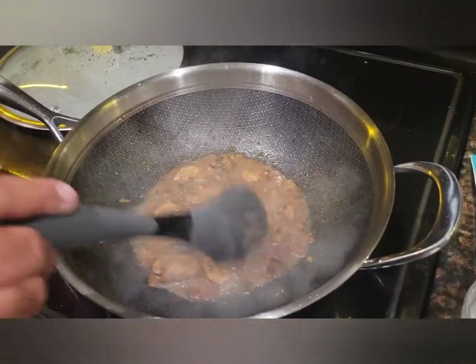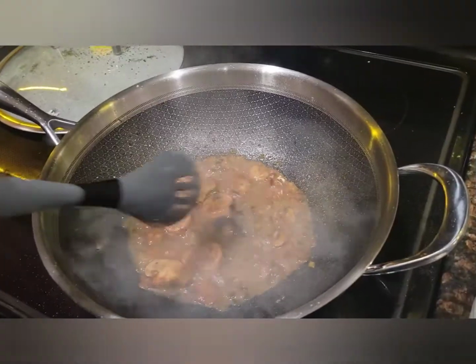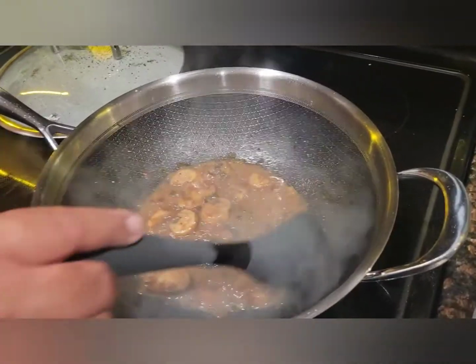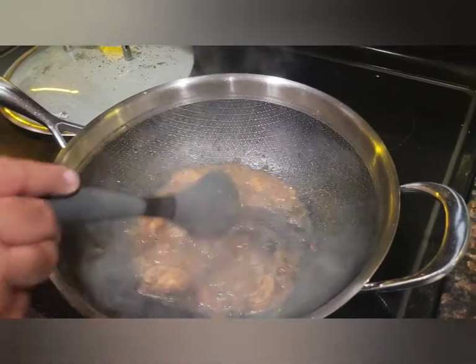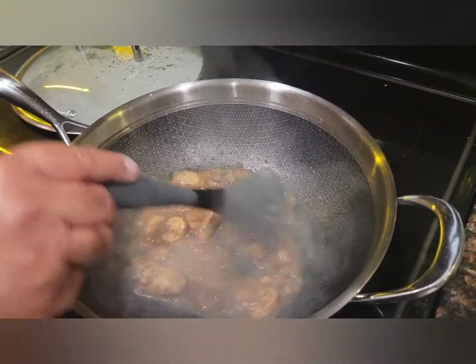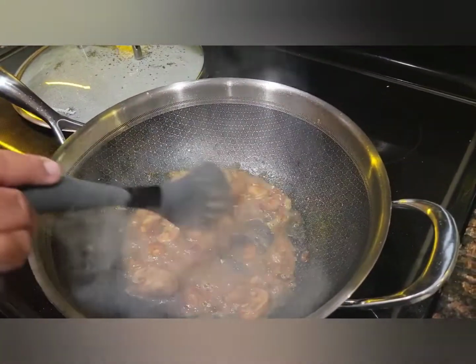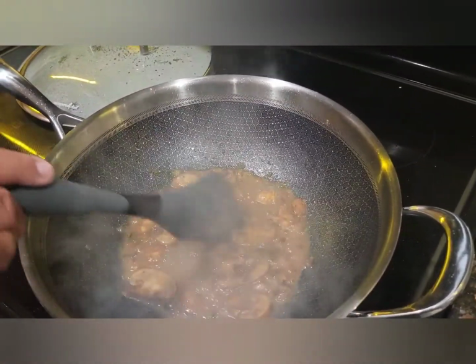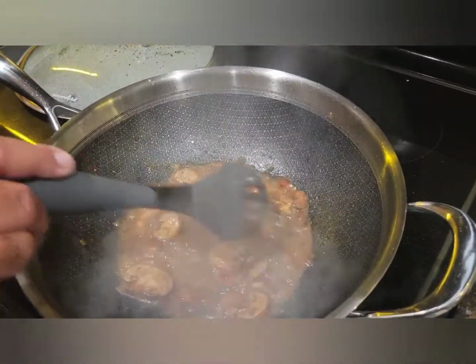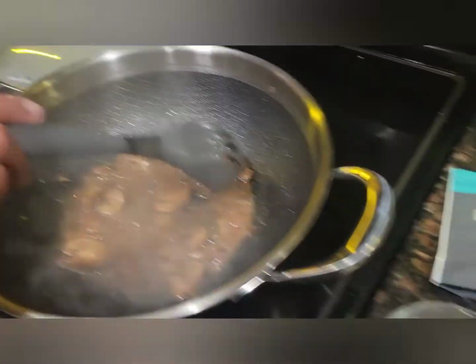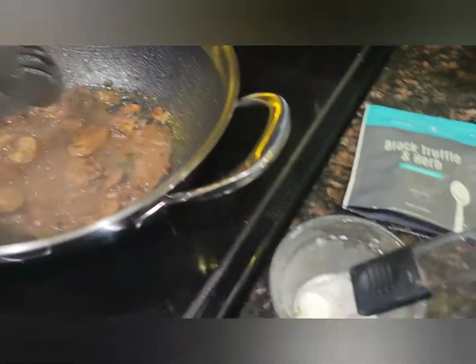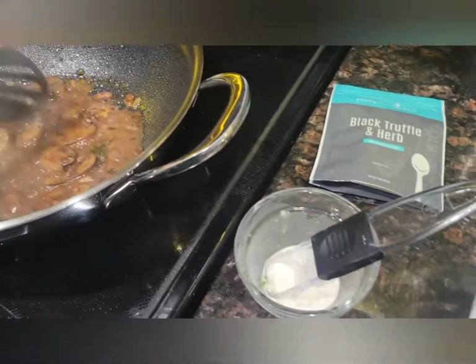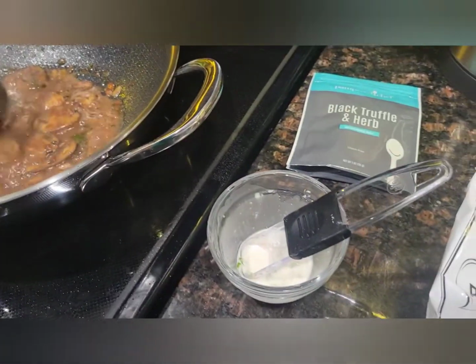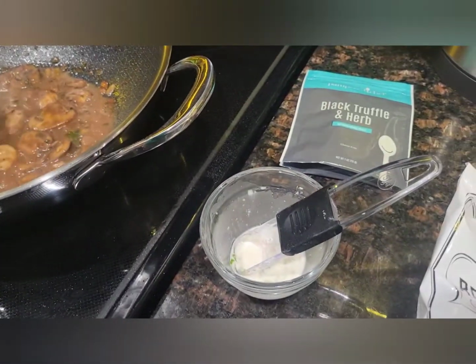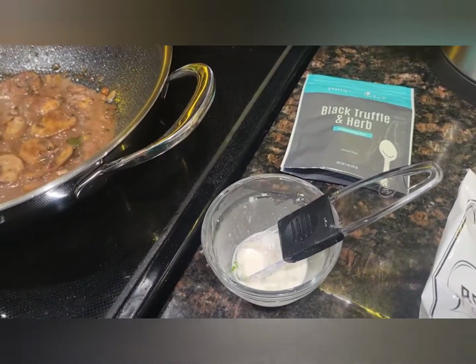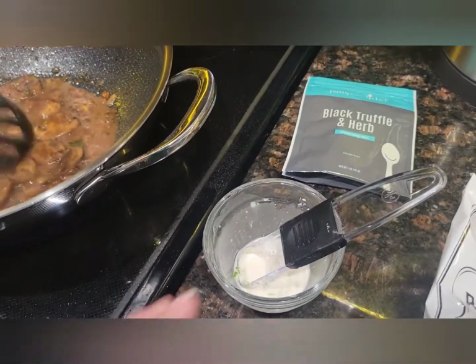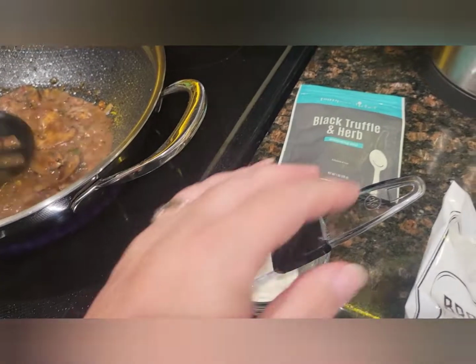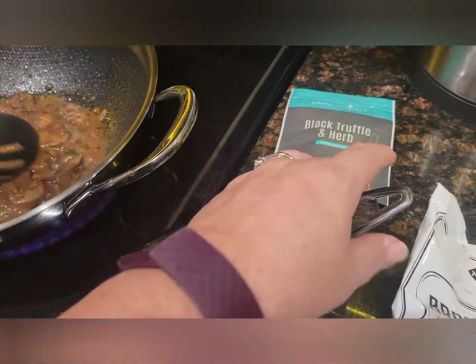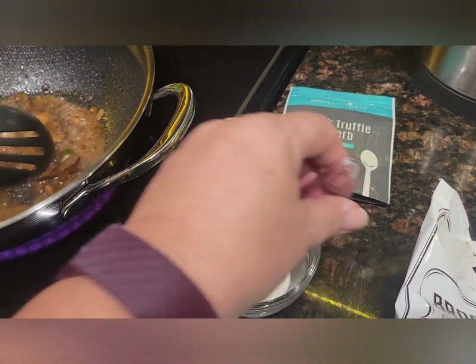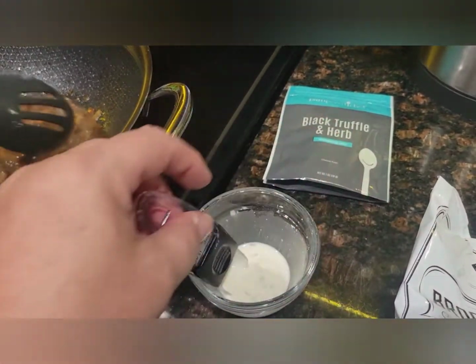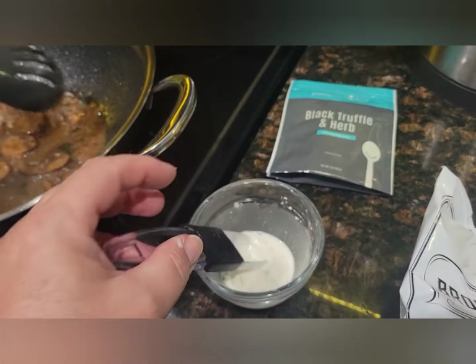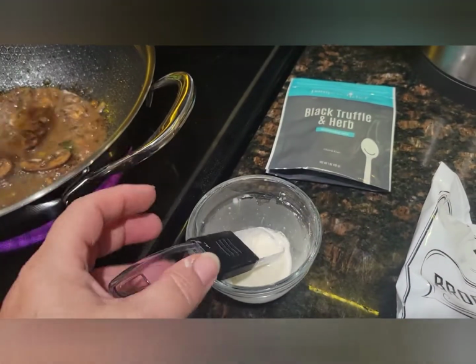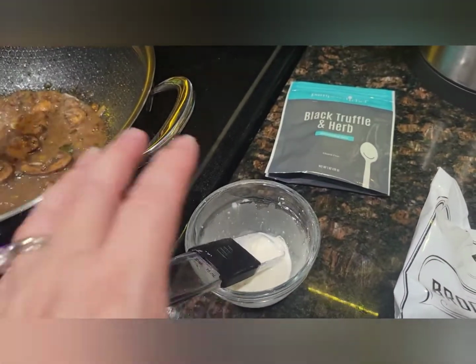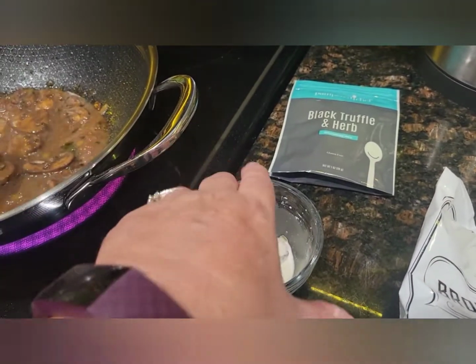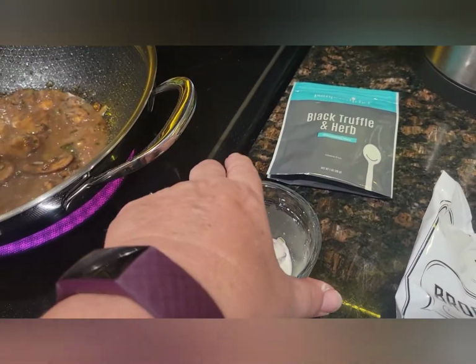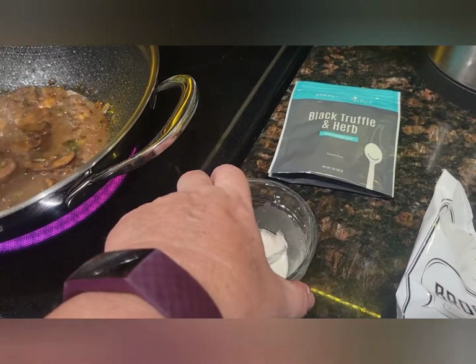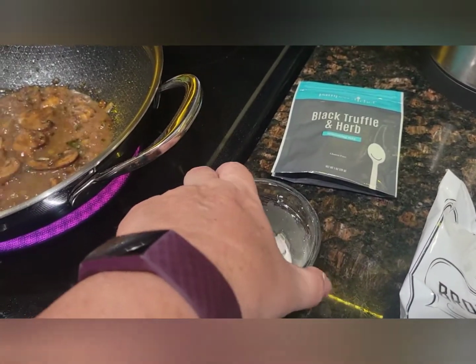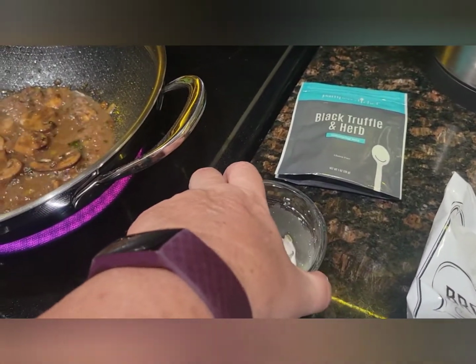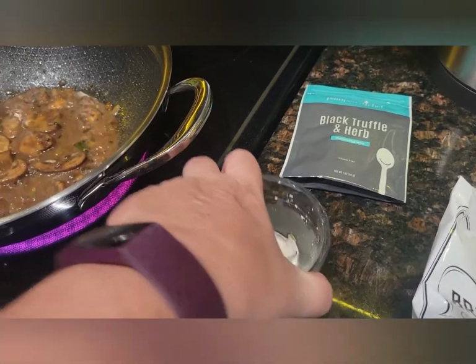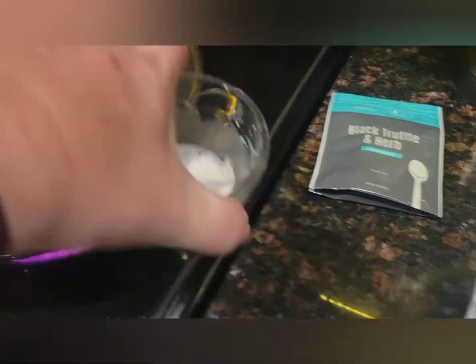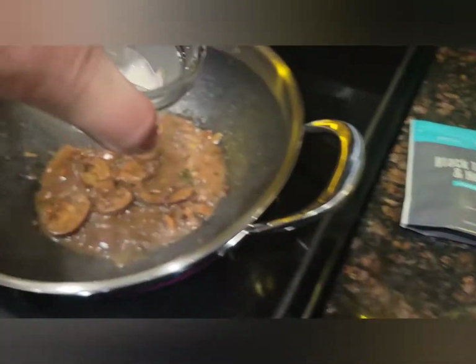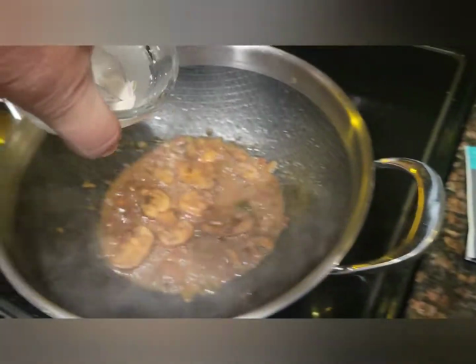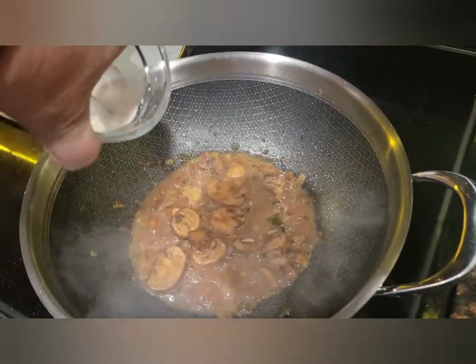We've got a beautiful sauce going there now. I did the cornstarch with a little bit more of the chicken broth because now we need to thicken that sauce up.